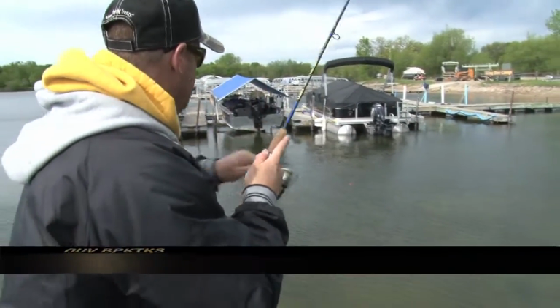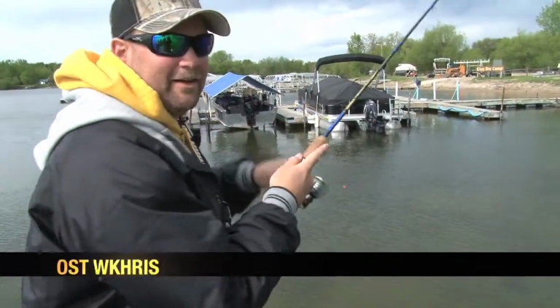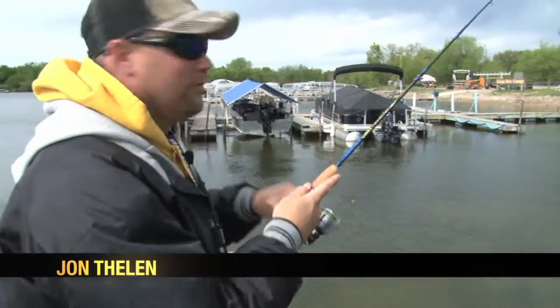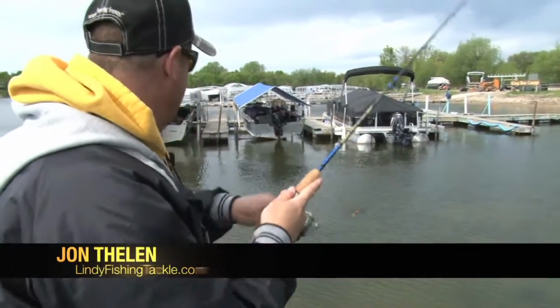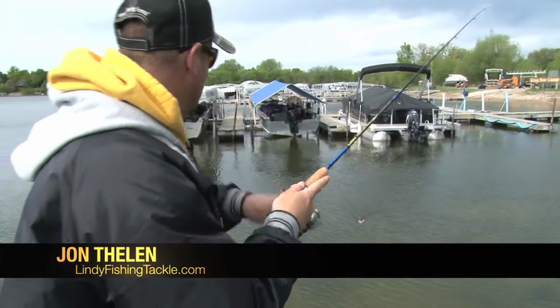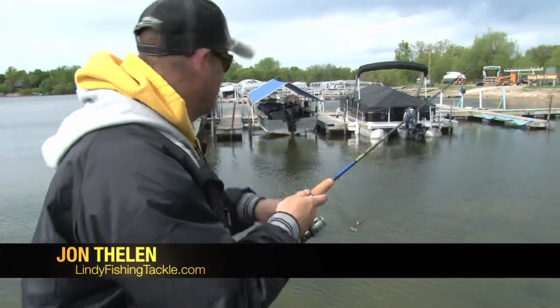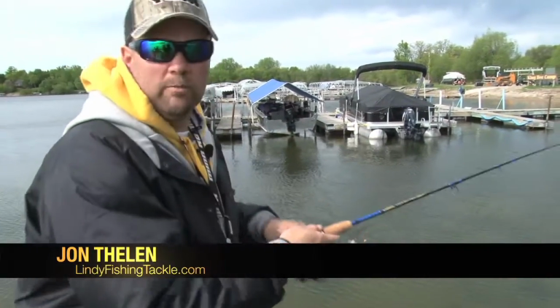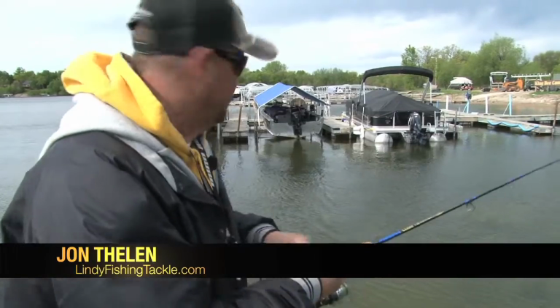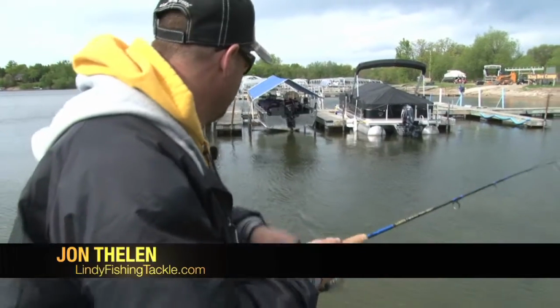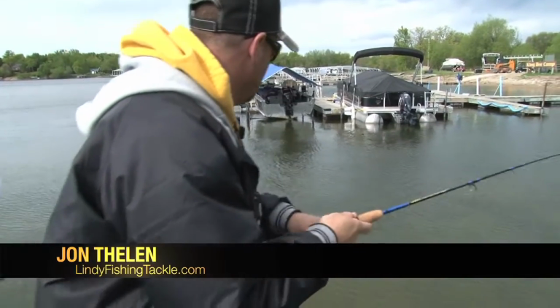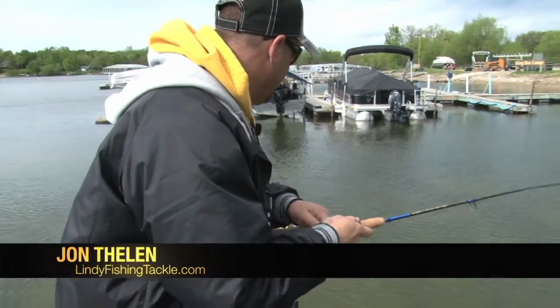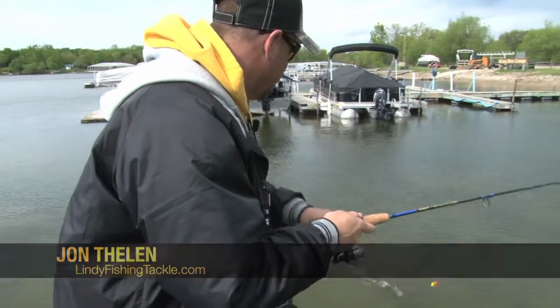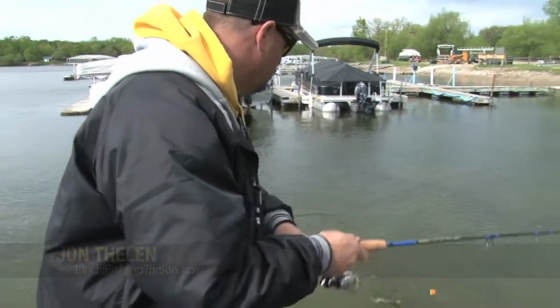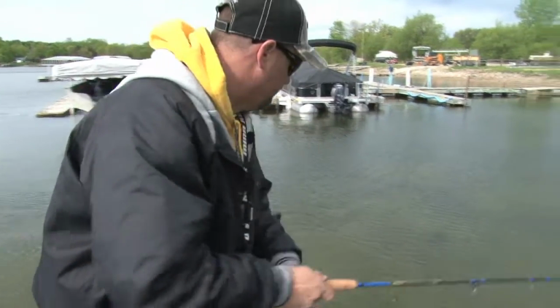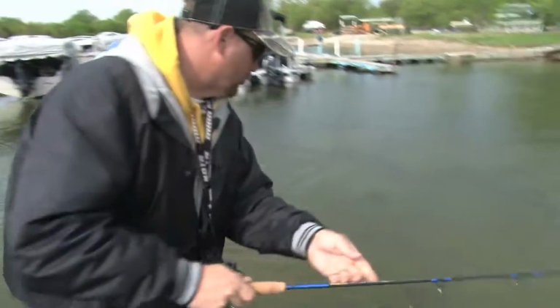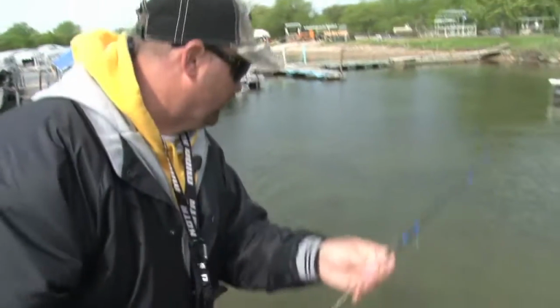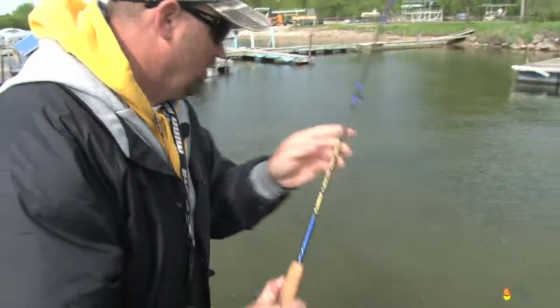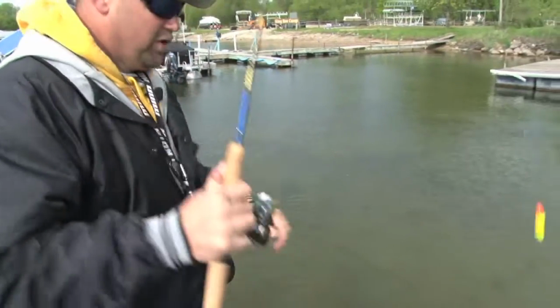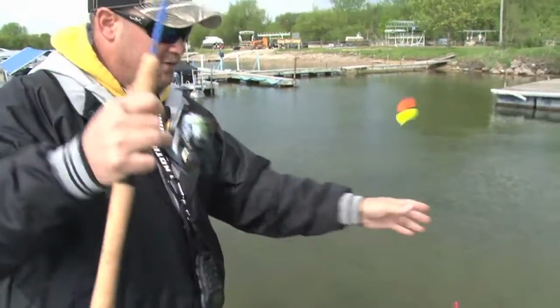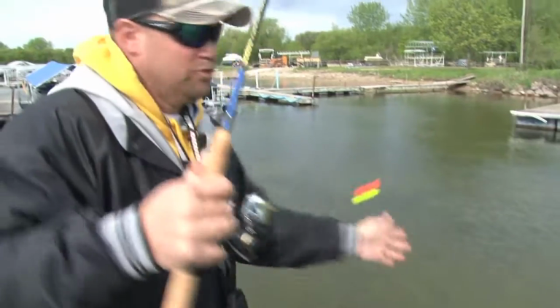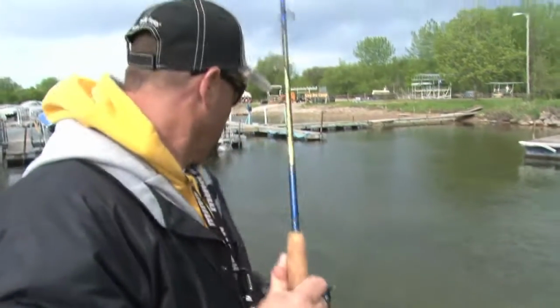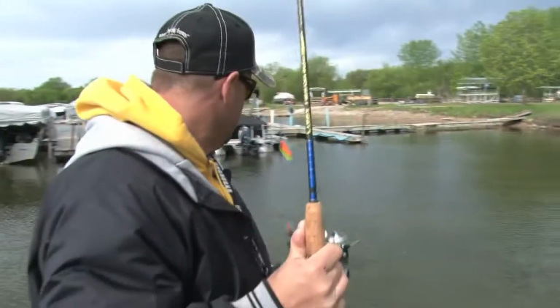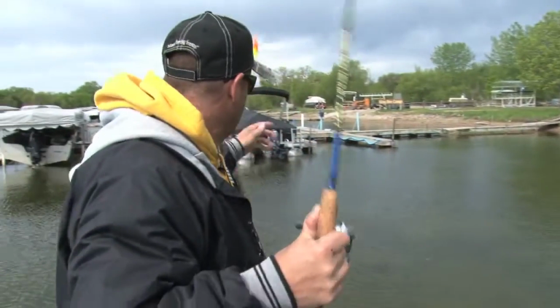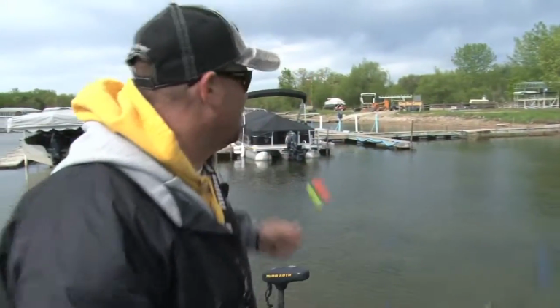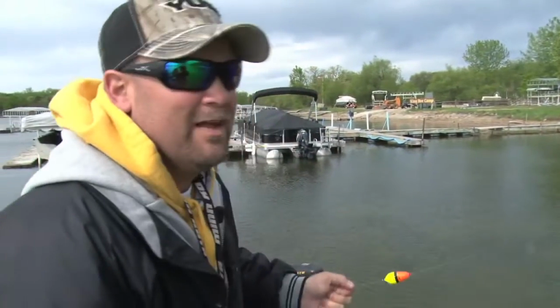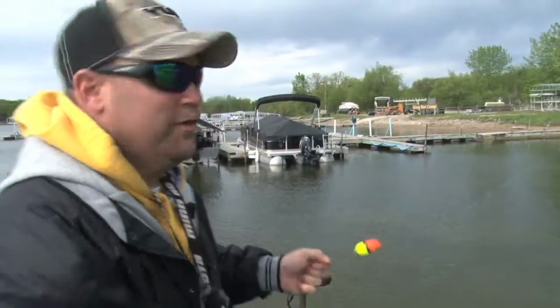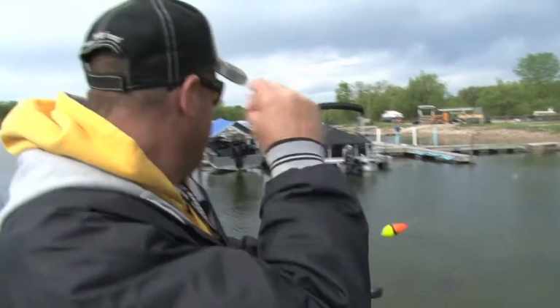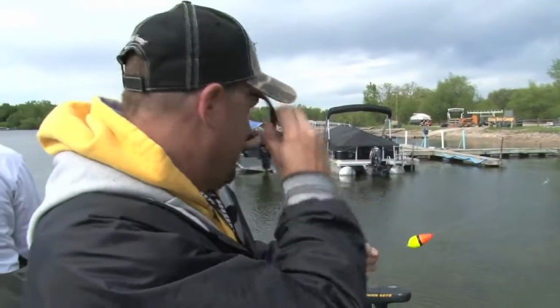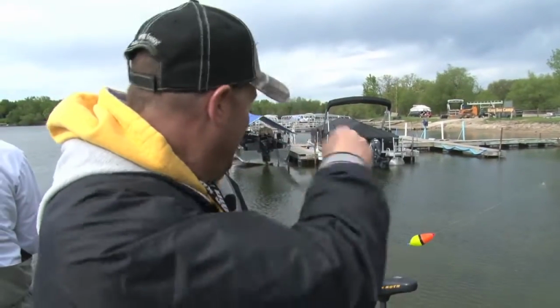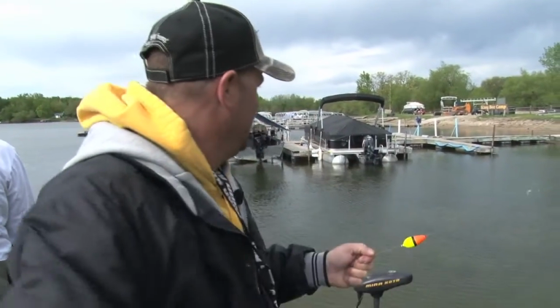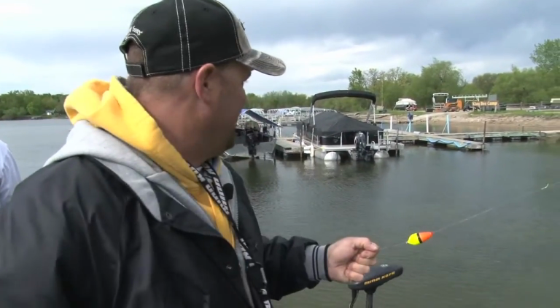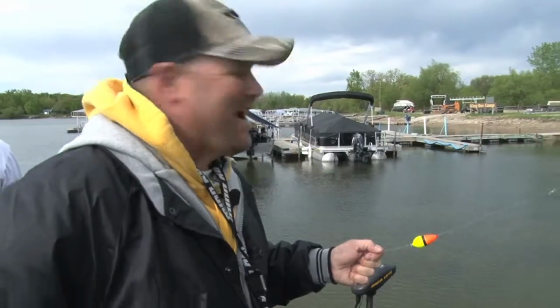Boy, I'll tell you, this wobble bobber — what's so cool about this is whether you're casting from shore or from your boat. That's a good crappie too. These fish are up pretty tight in there on those docks.